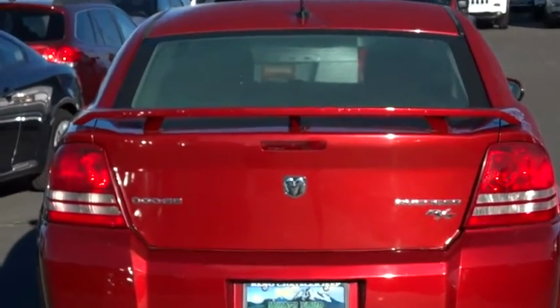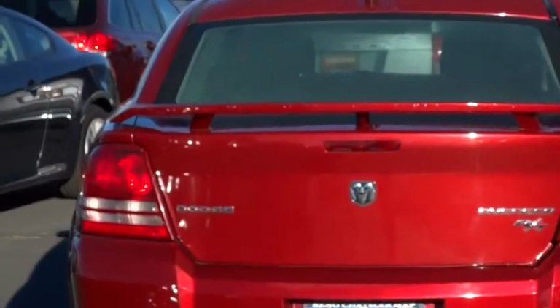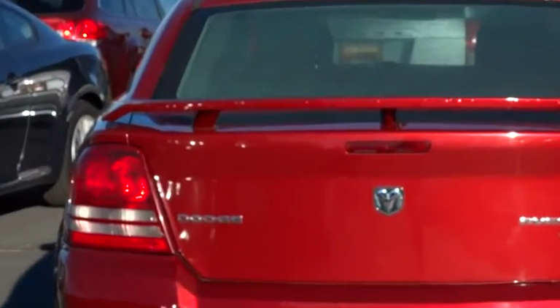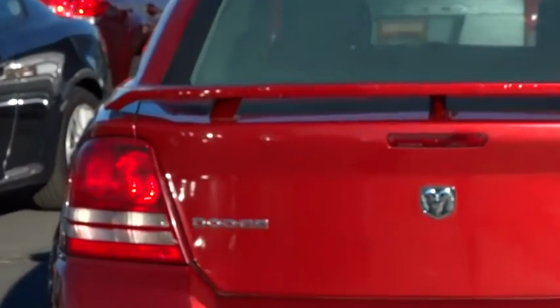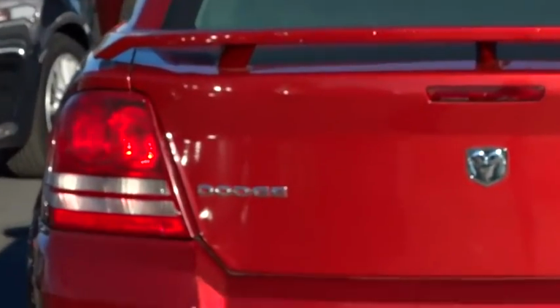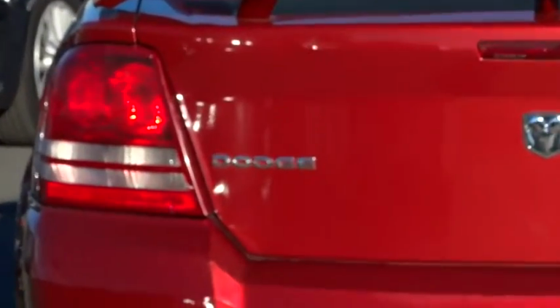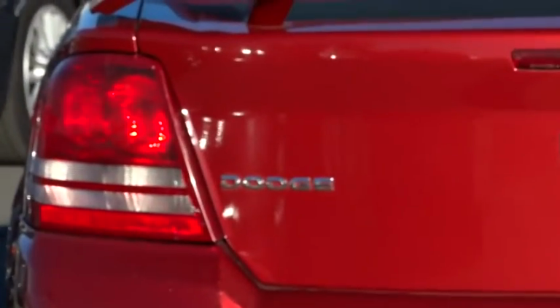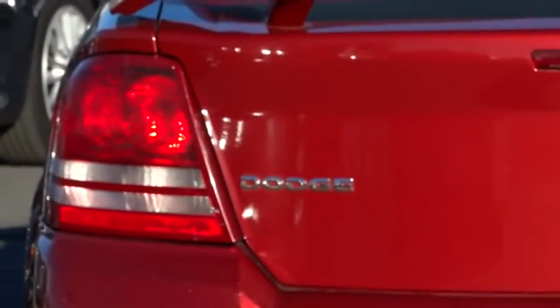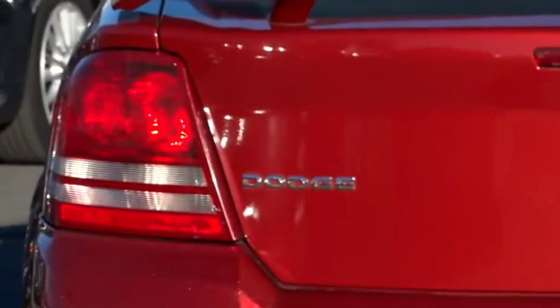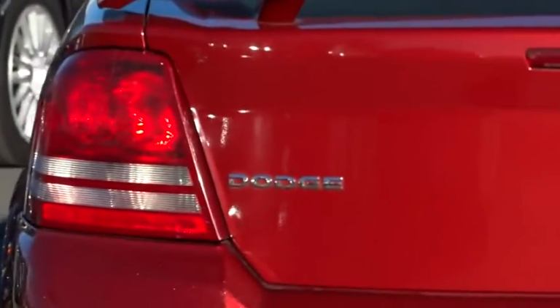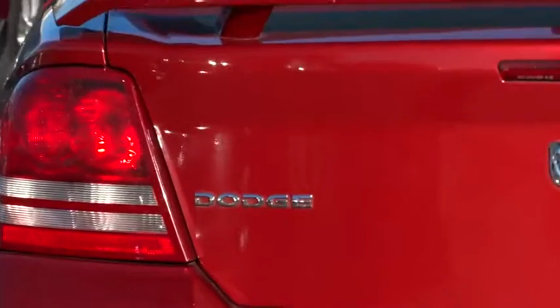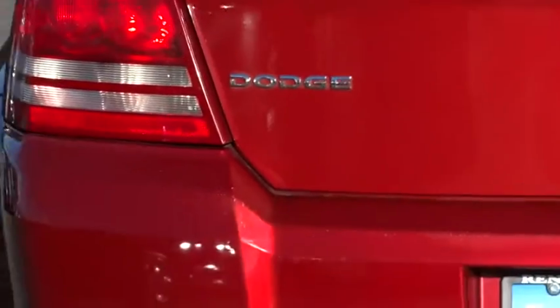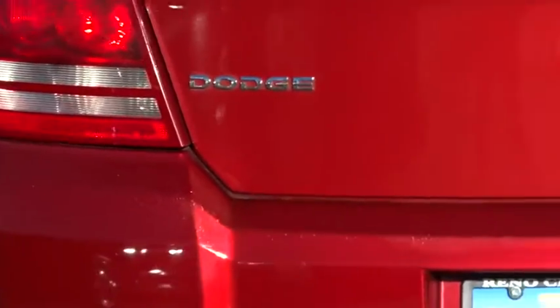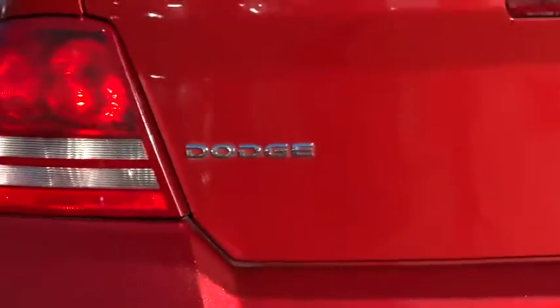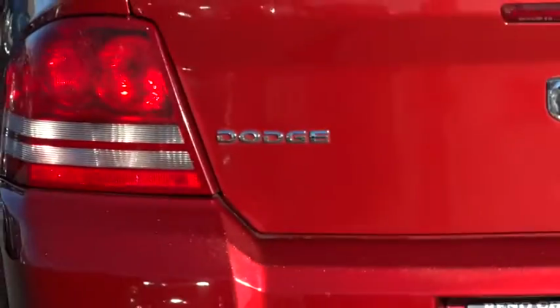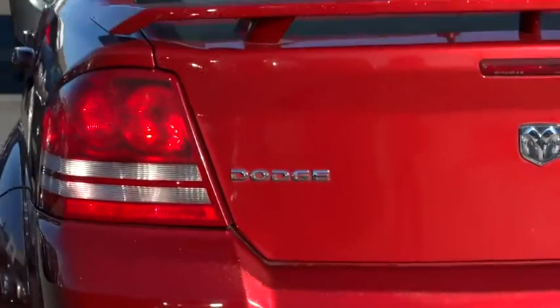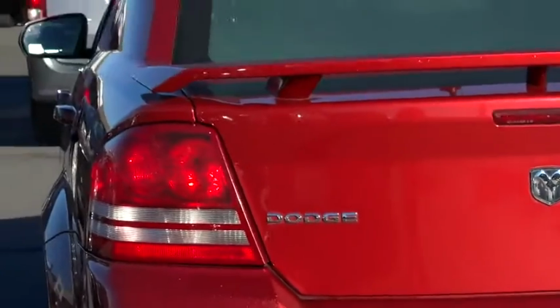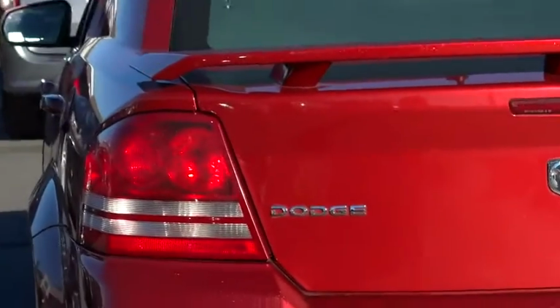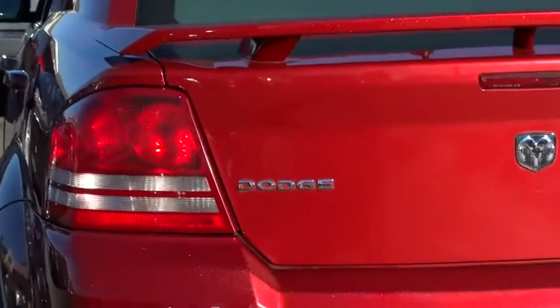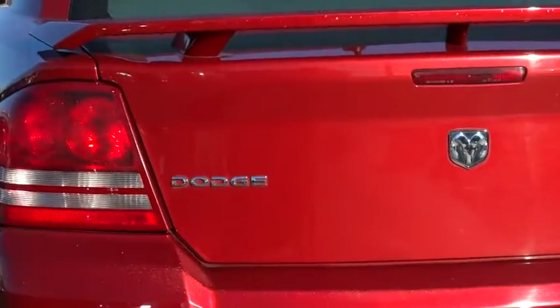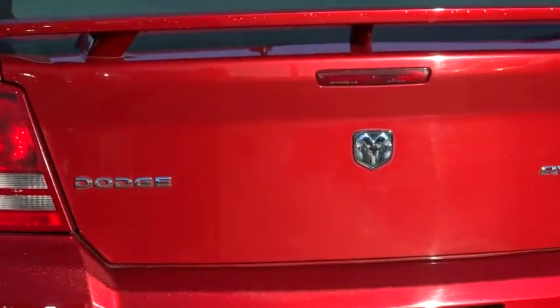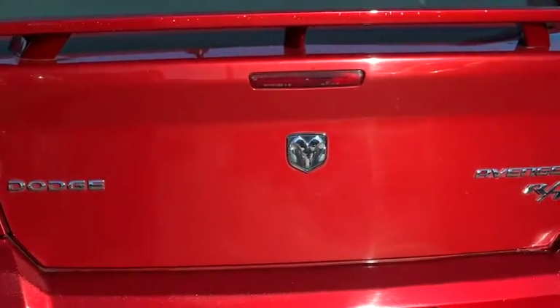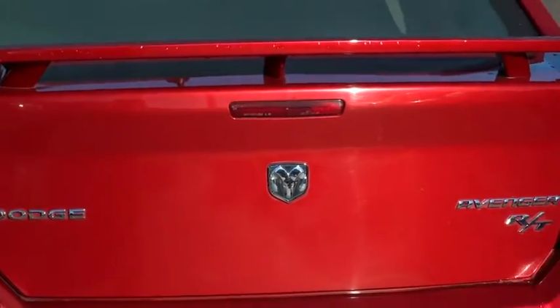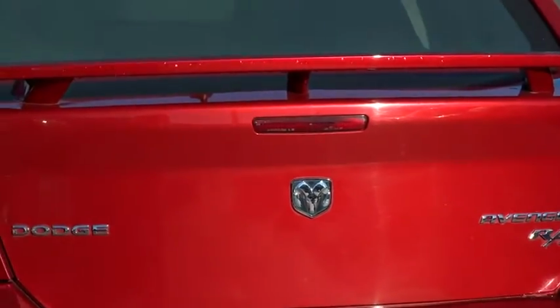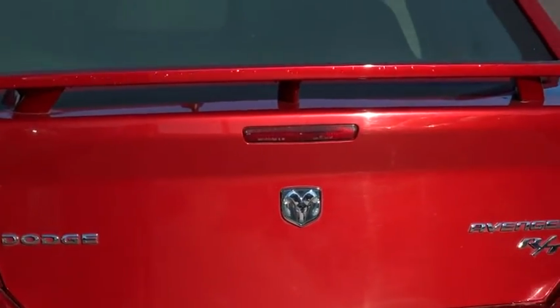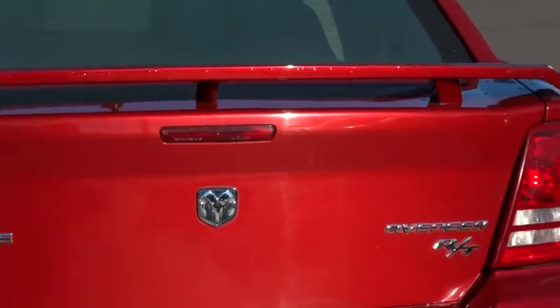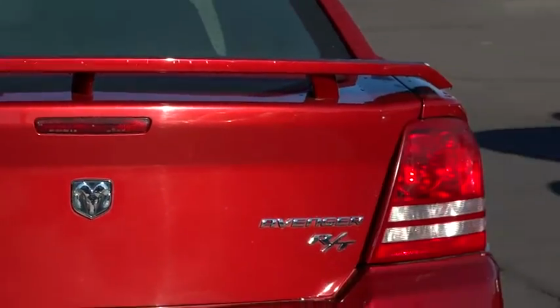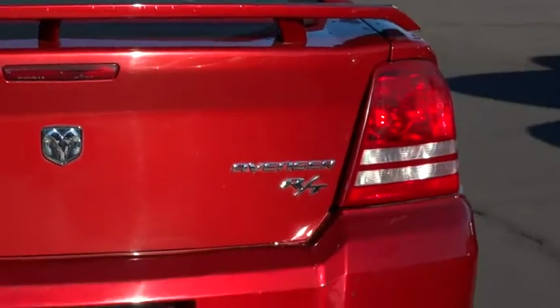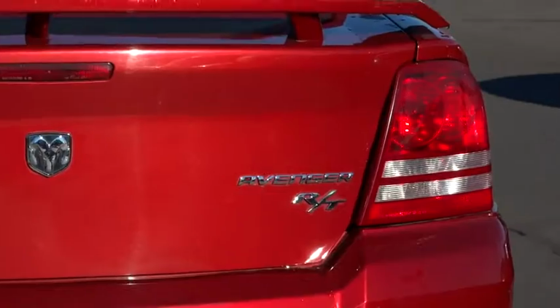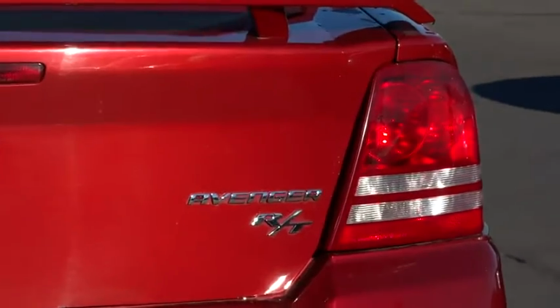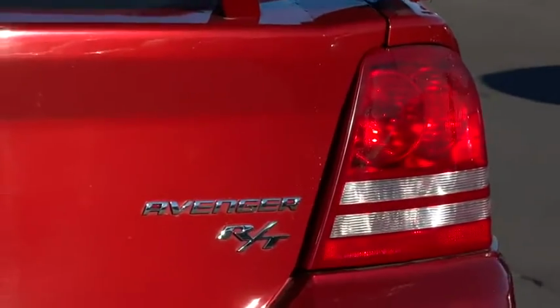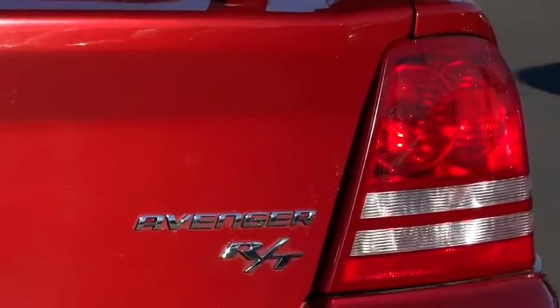This vehicle has less than 70,000 miles. This beauty is sure to make you the talk of the neighborhood, so call or drop in for a test drive today.